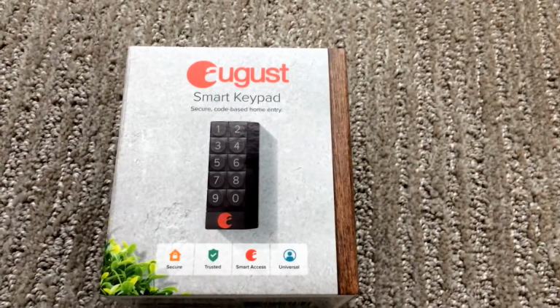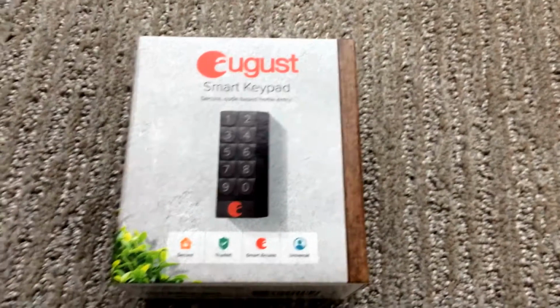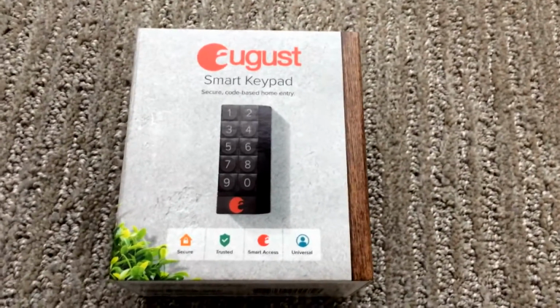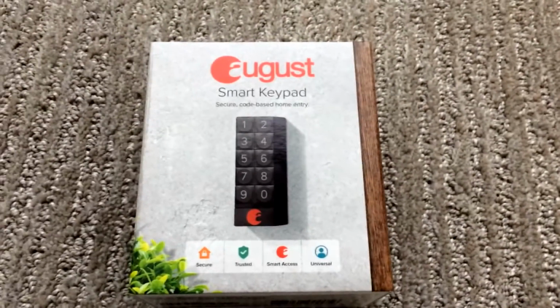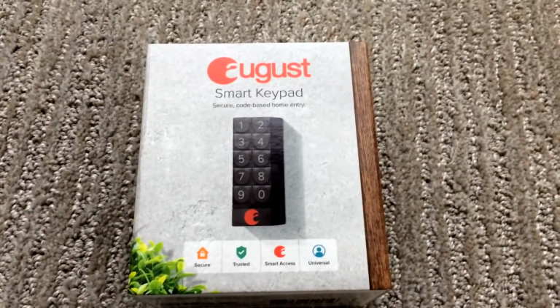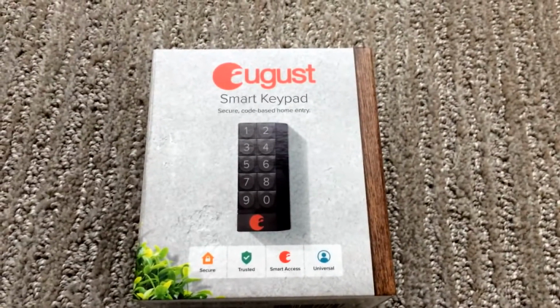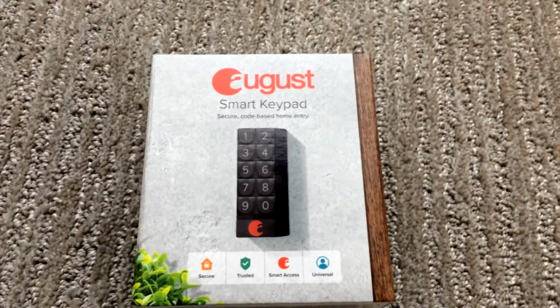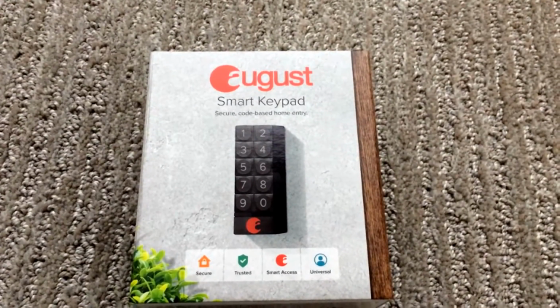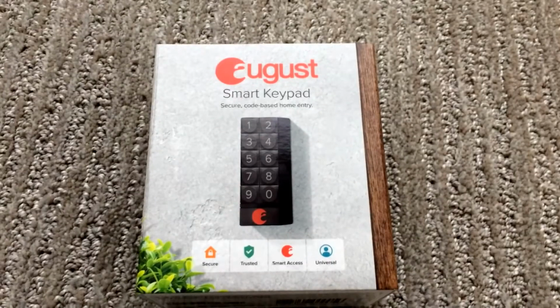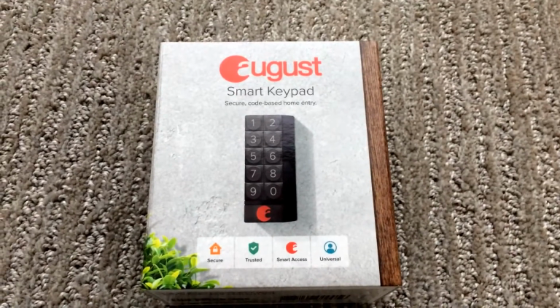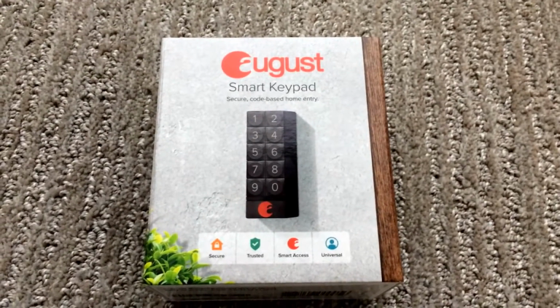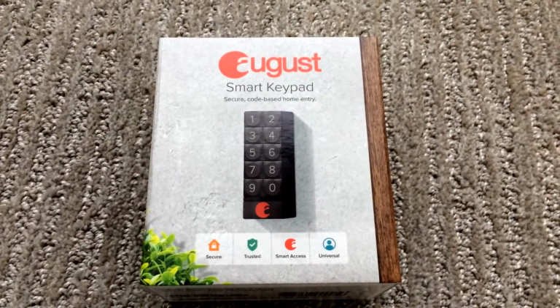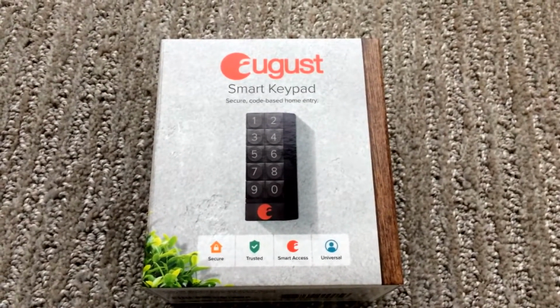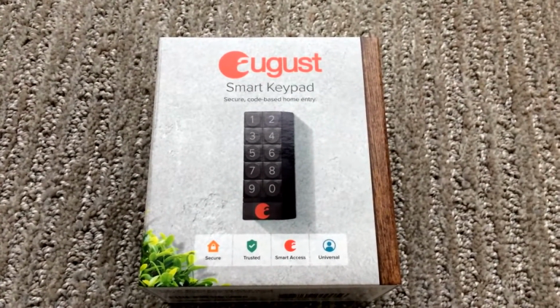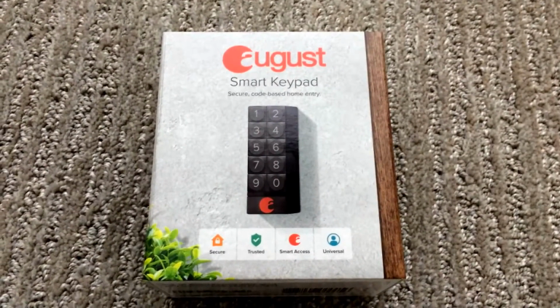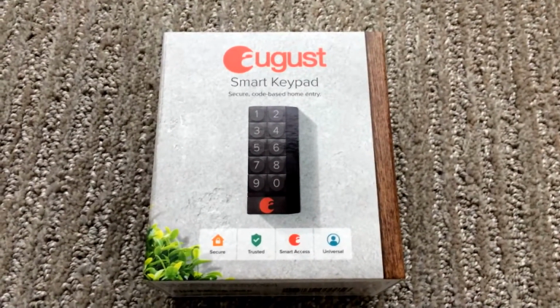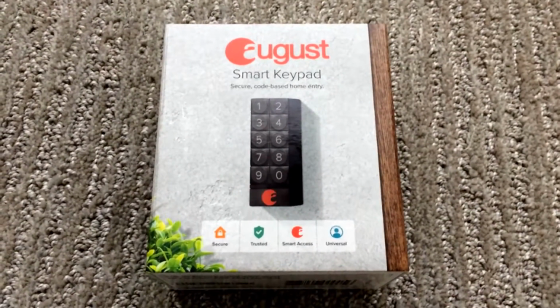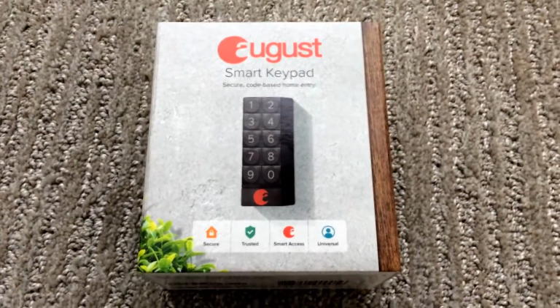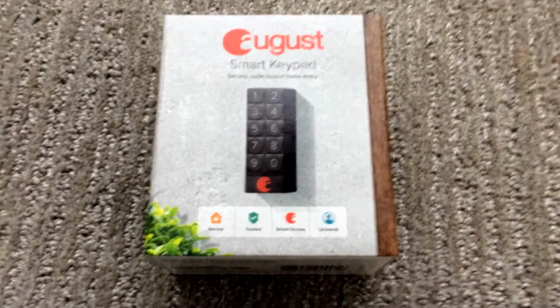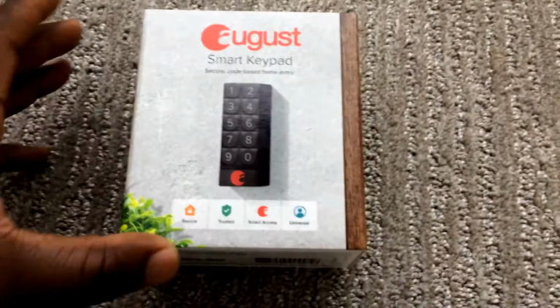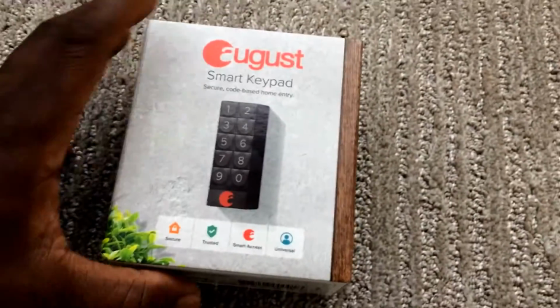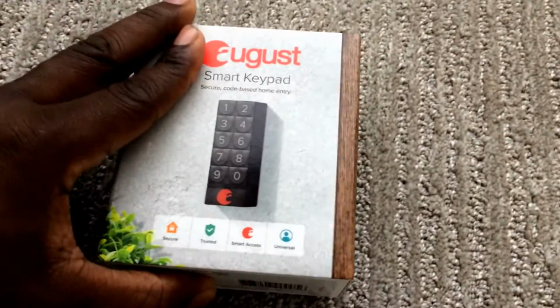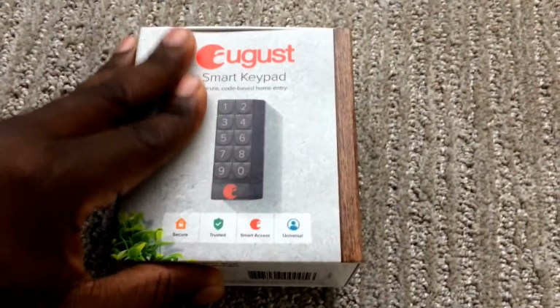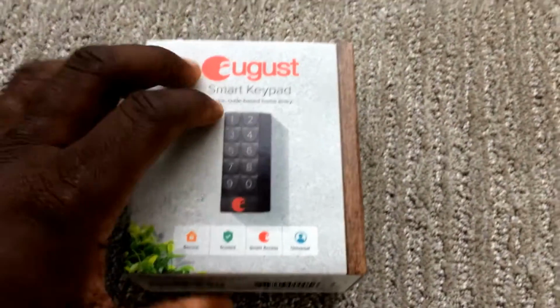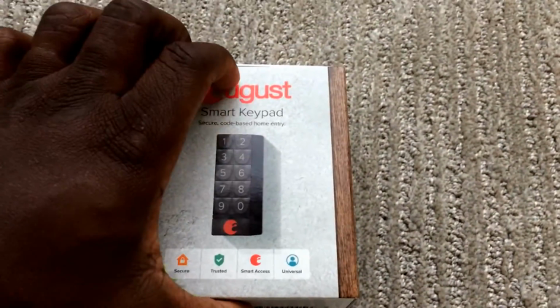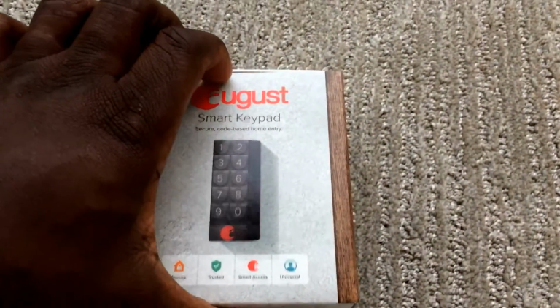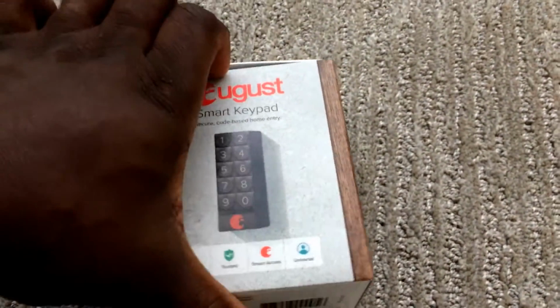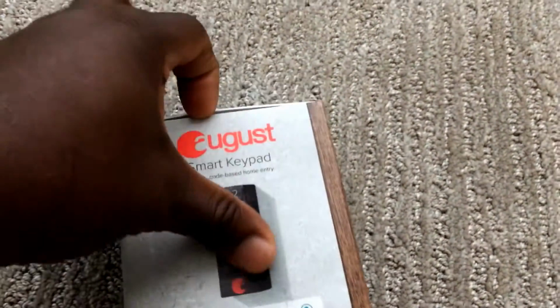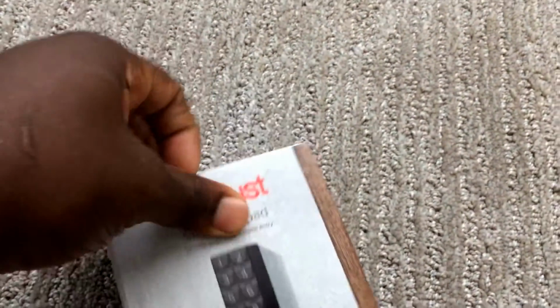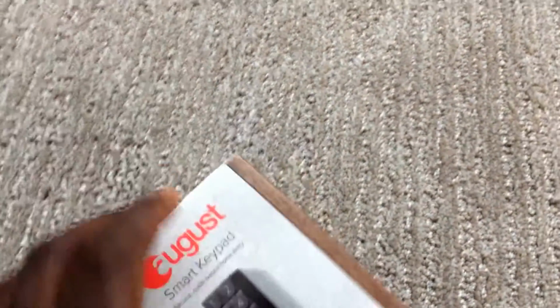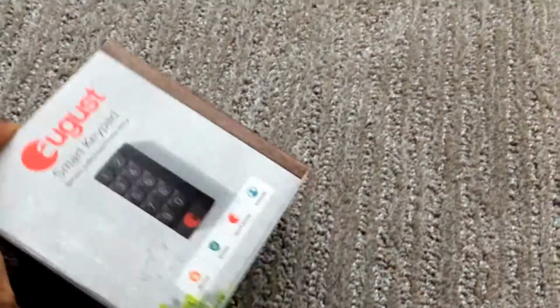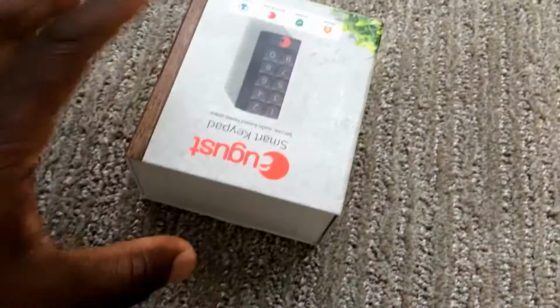I just received my August smart keypad. I'm going to be pairing this with the first-generation August lock, and this is basically a quick install and review.